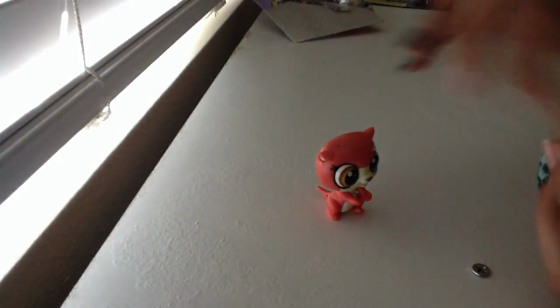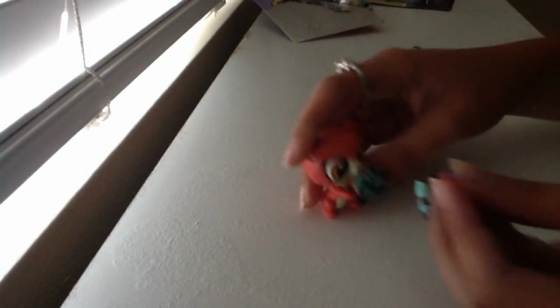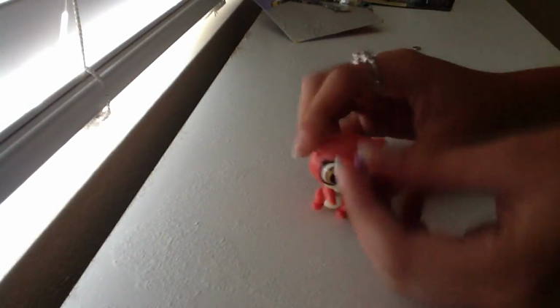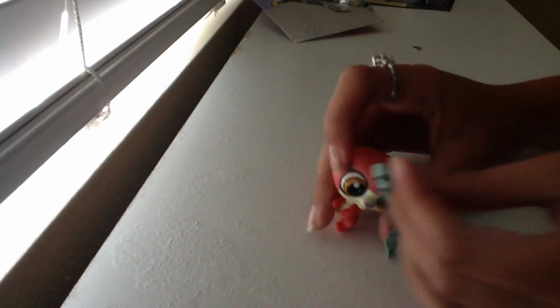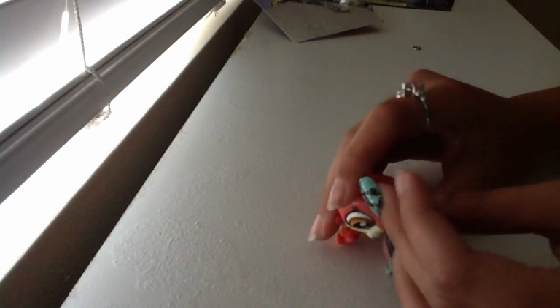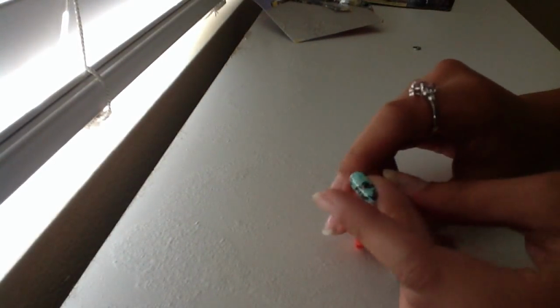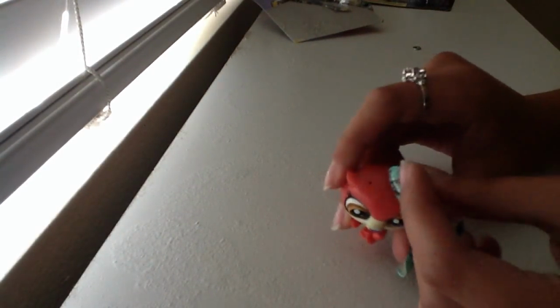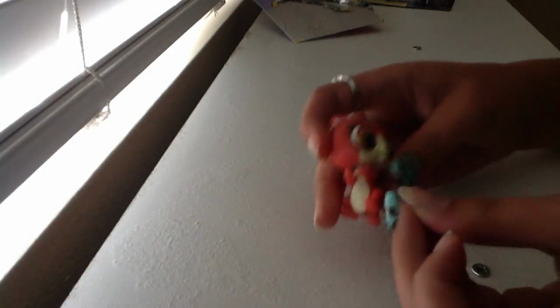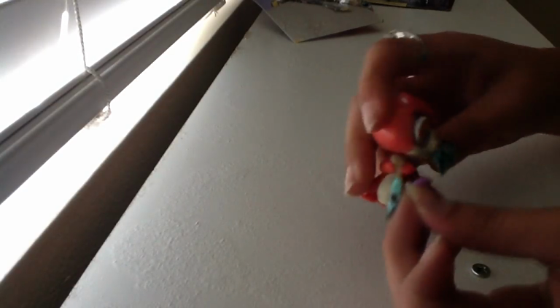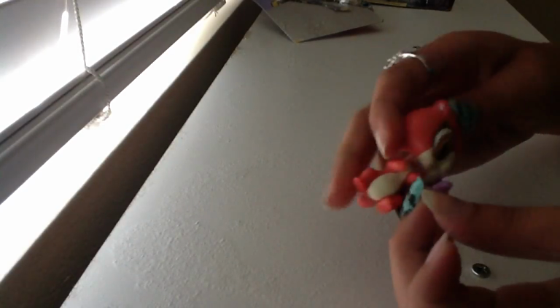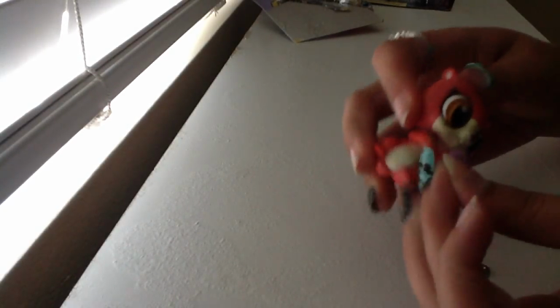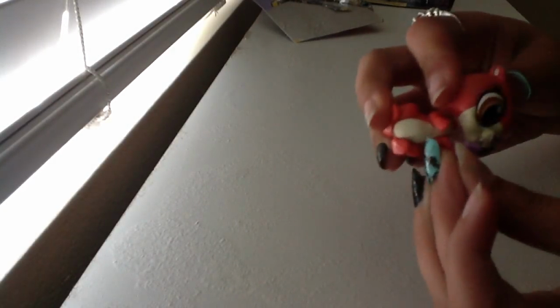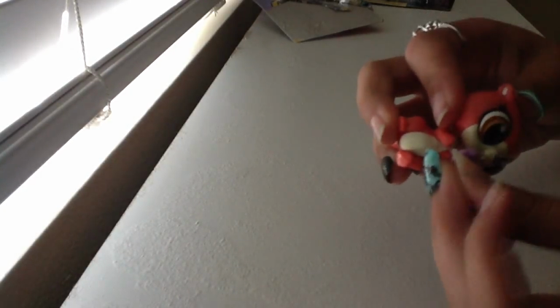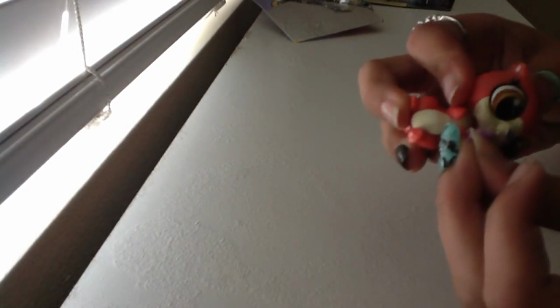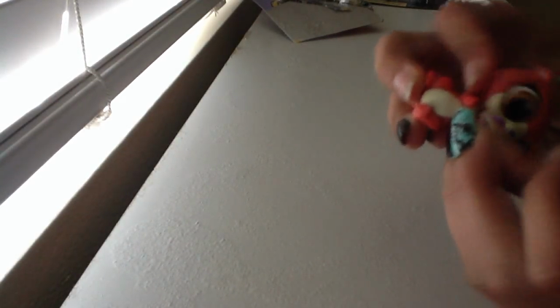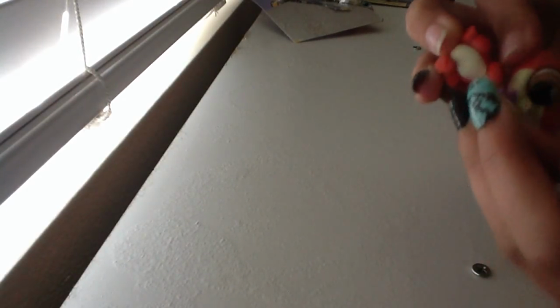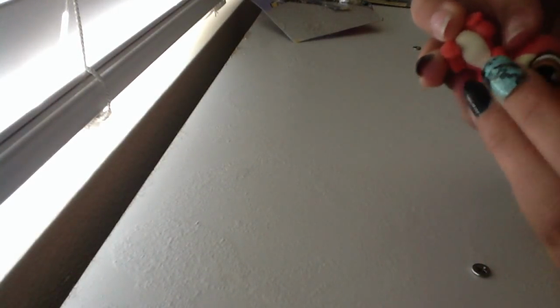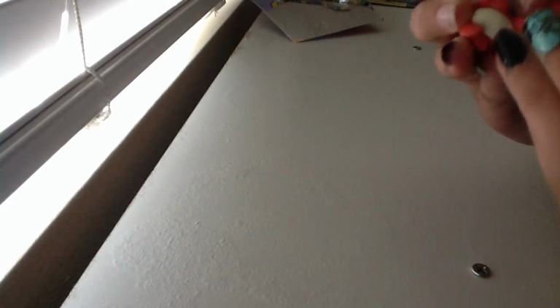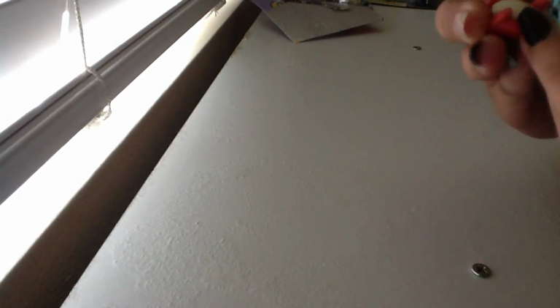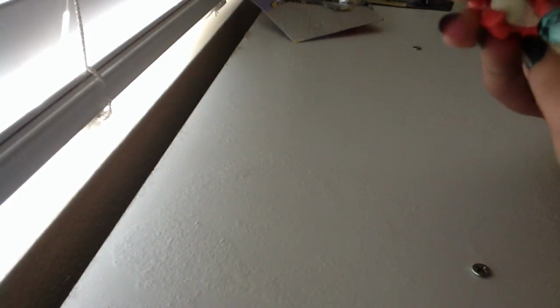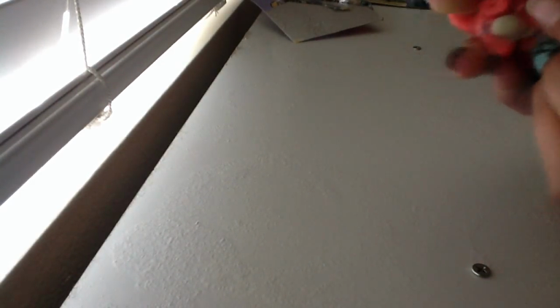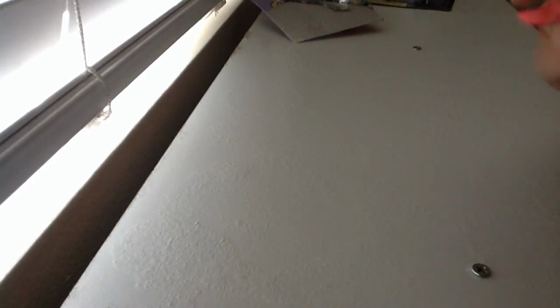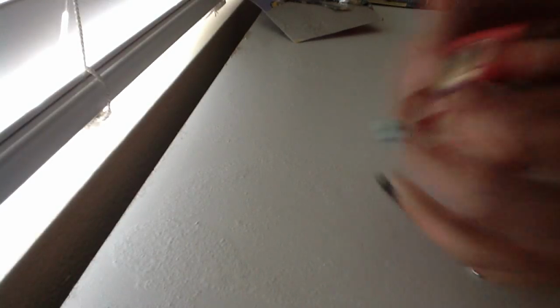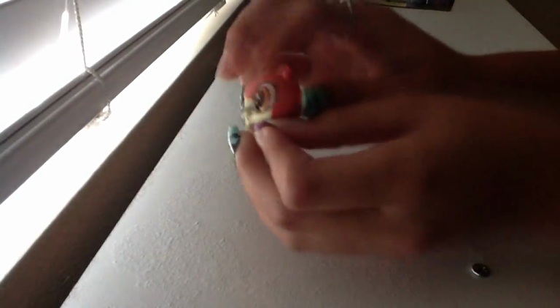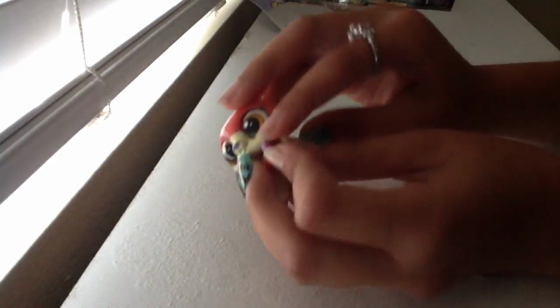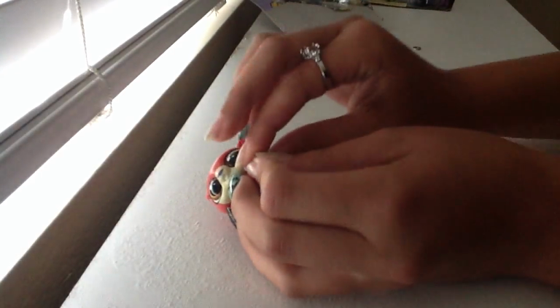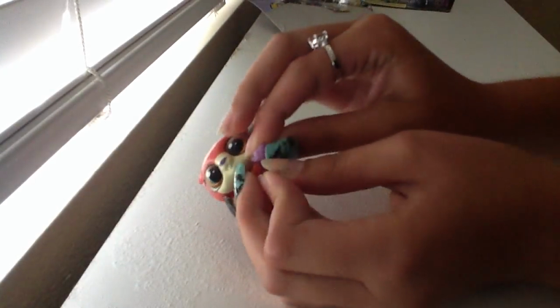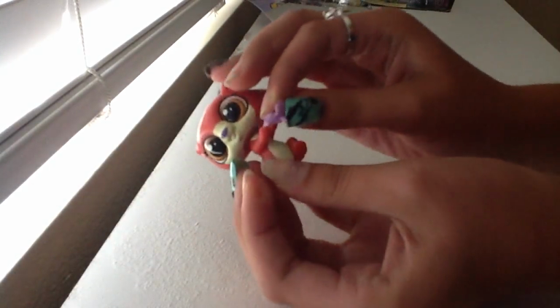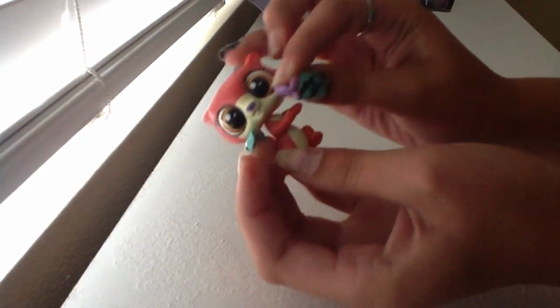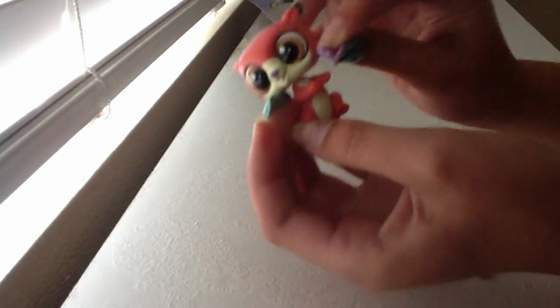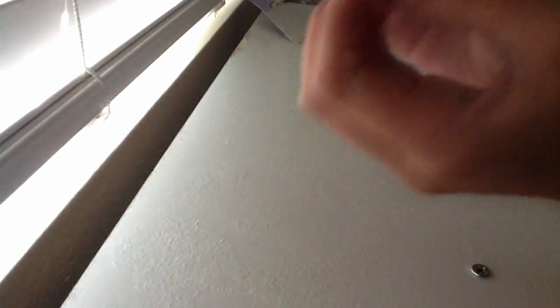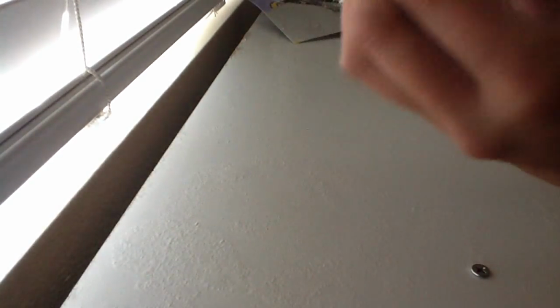Now let's put the deco bit. We can put it on her head, but I think it's cutest in her arm — well, her hand. That sounds kind of weird.